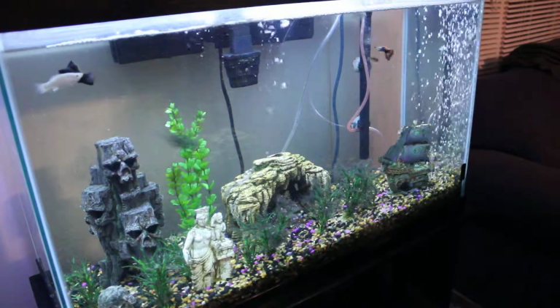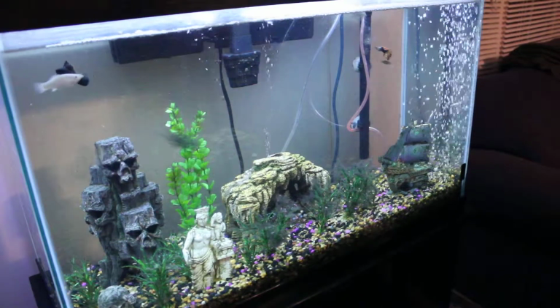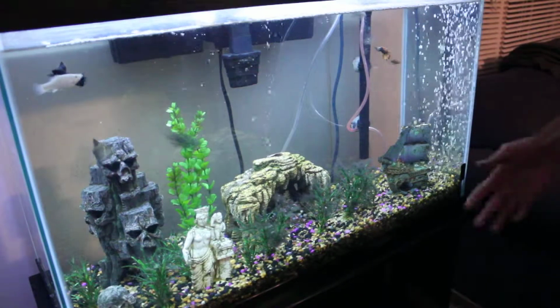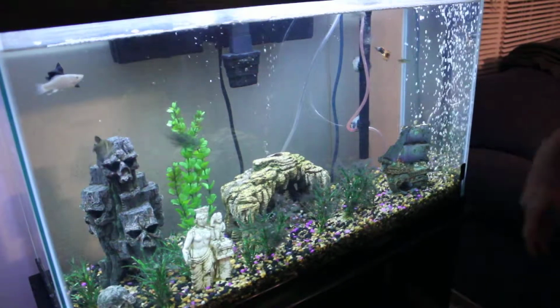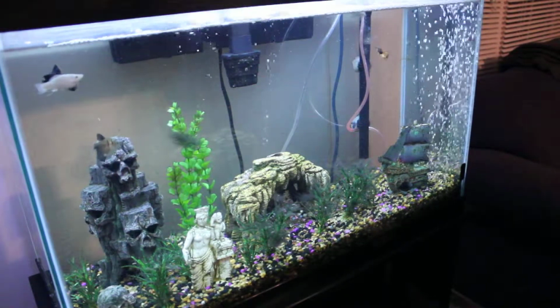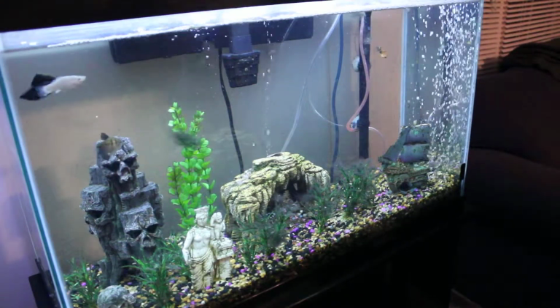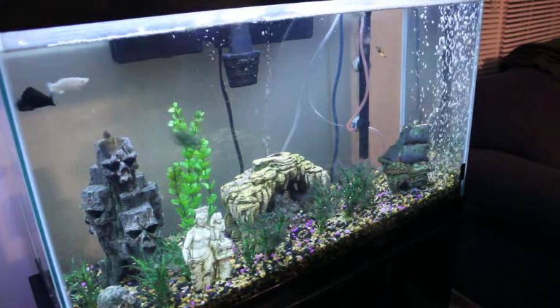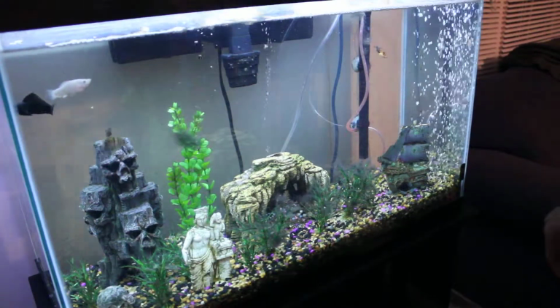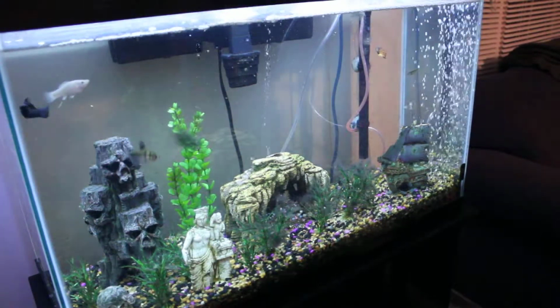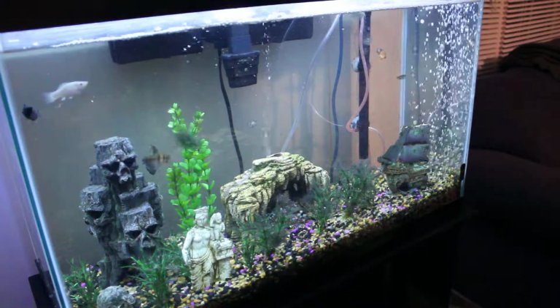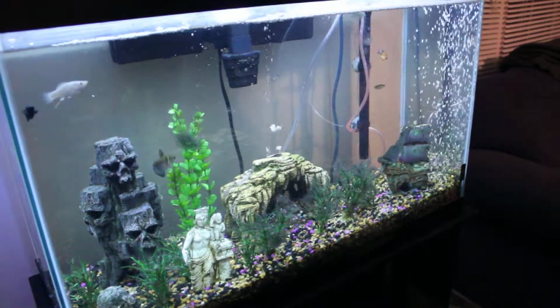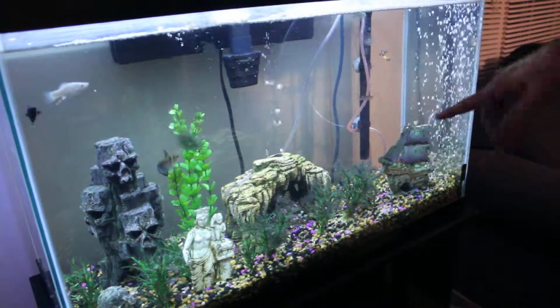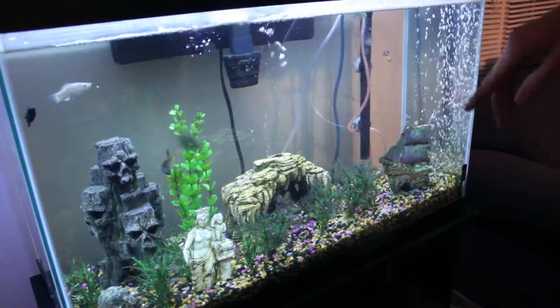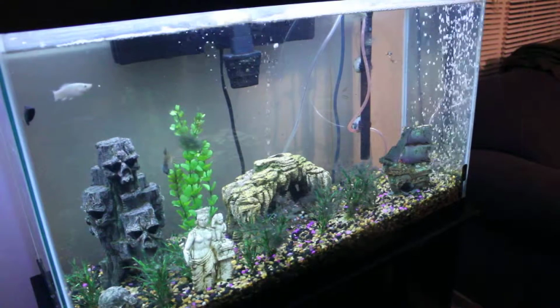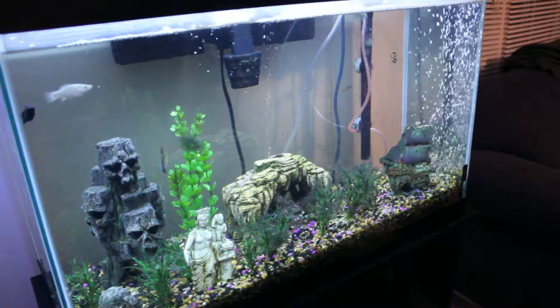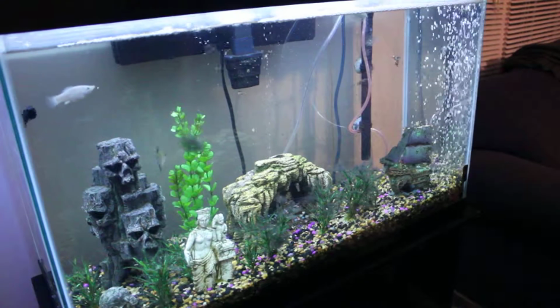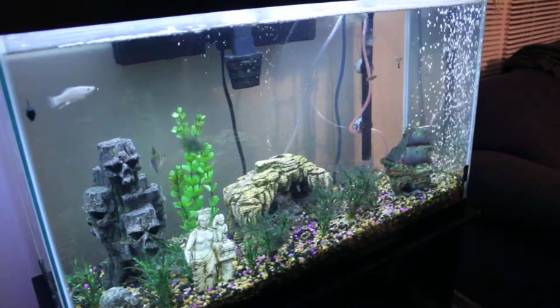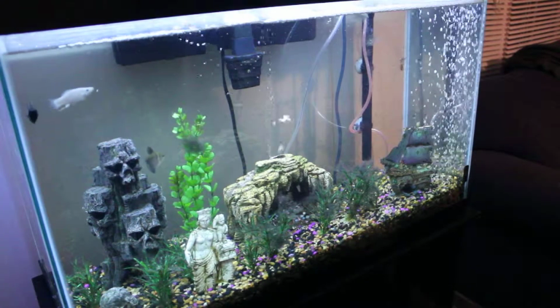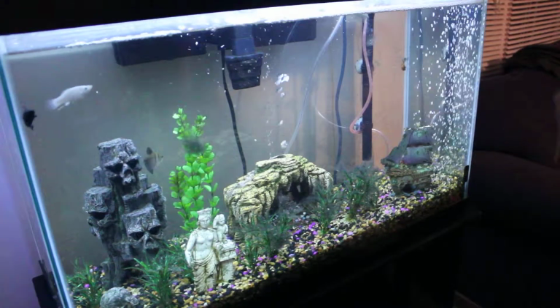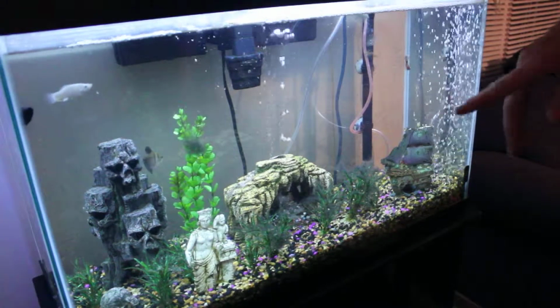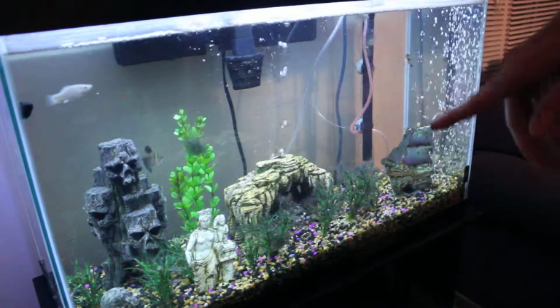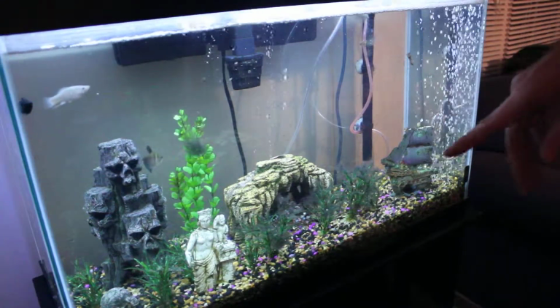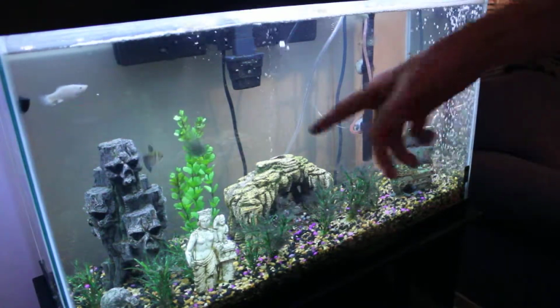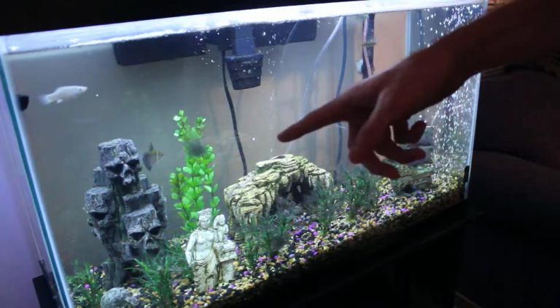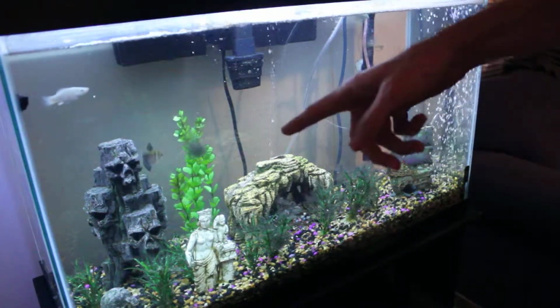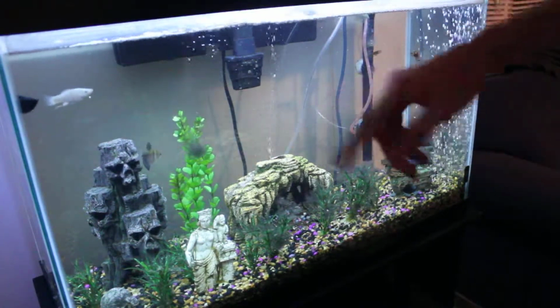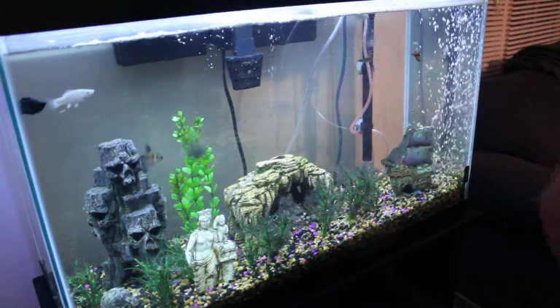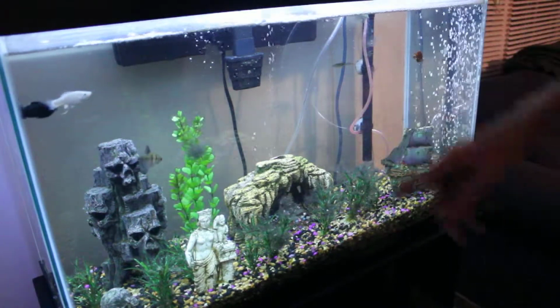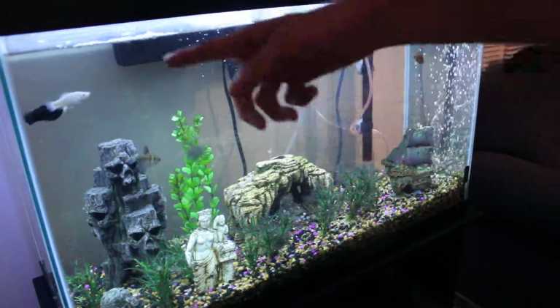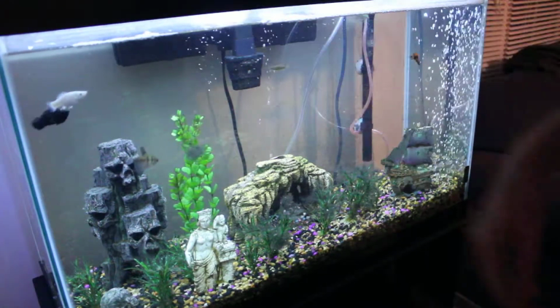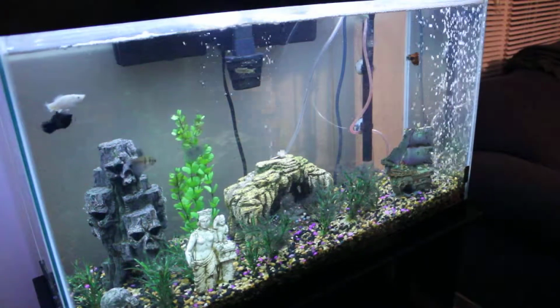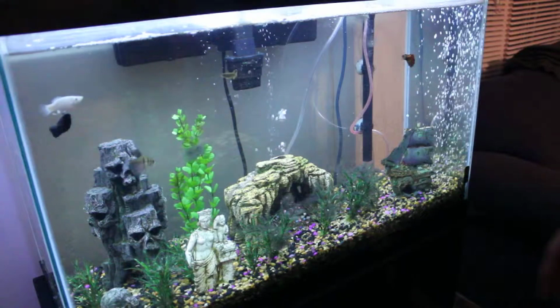Today we're going to learn how to feed some fish. We've got some guppies in there, we've got a little tetra, and we've got a couple mollies.